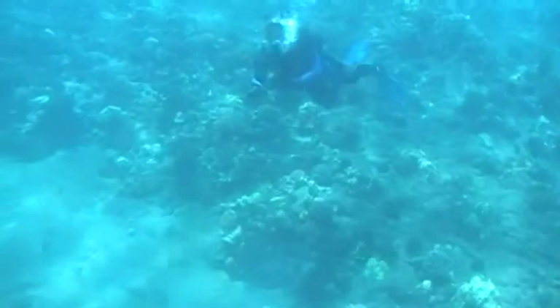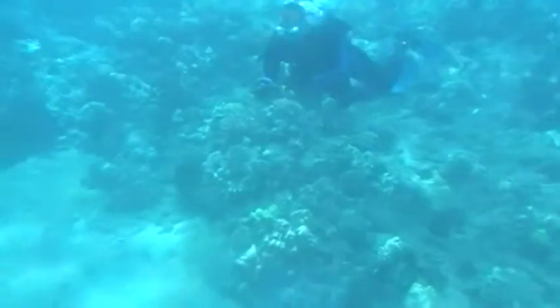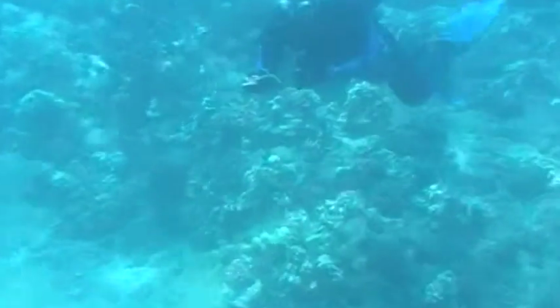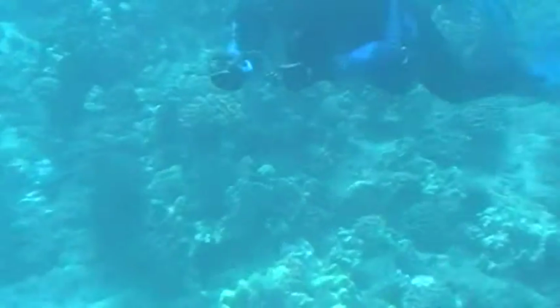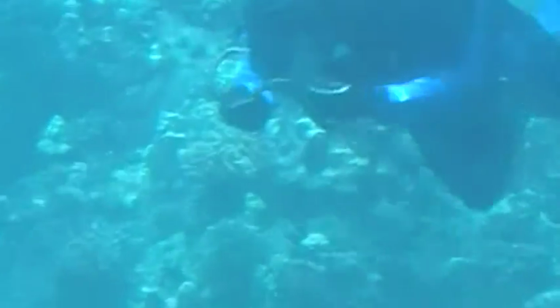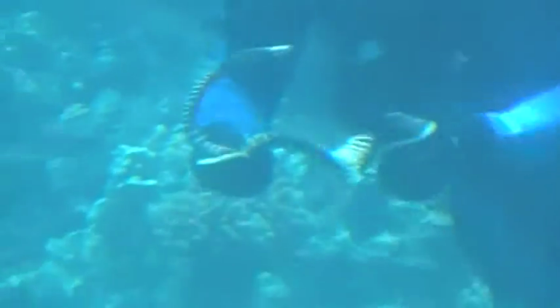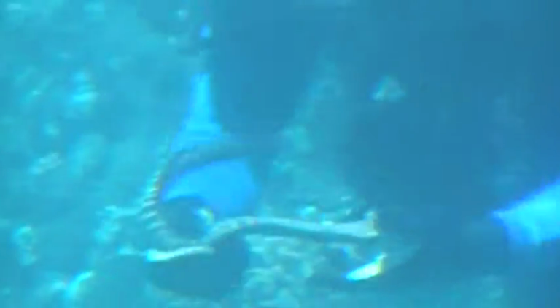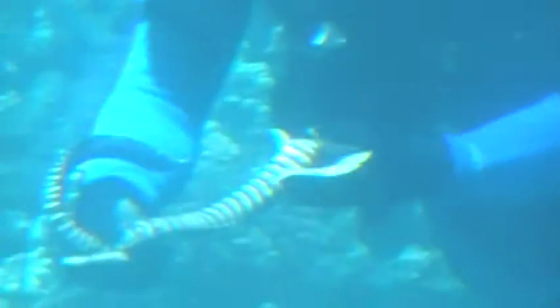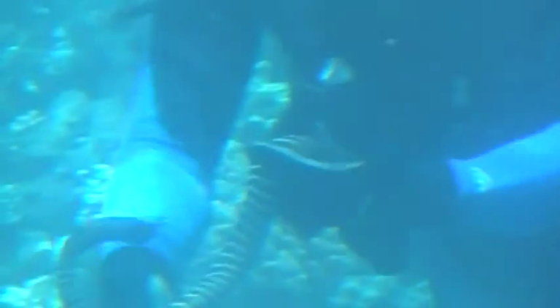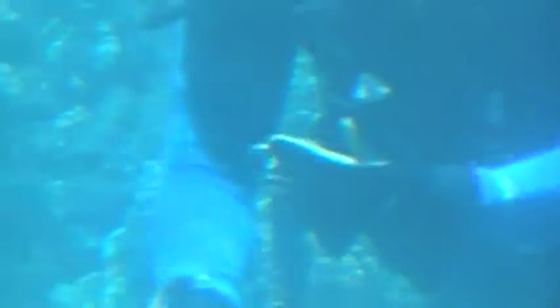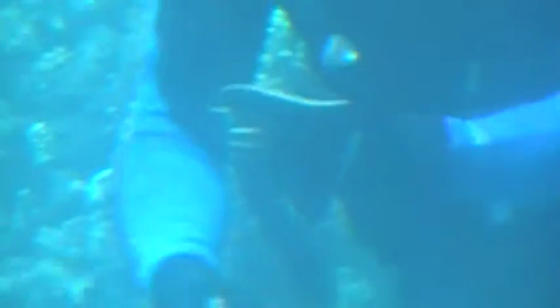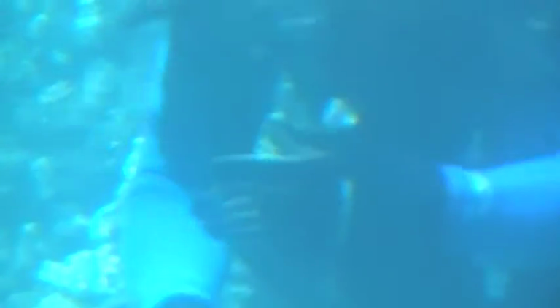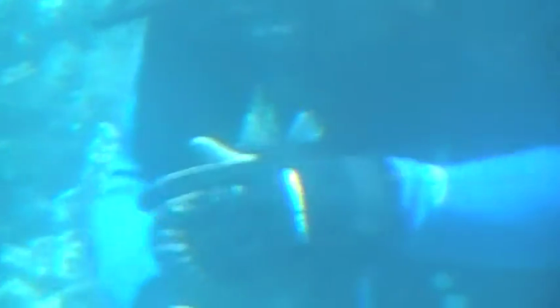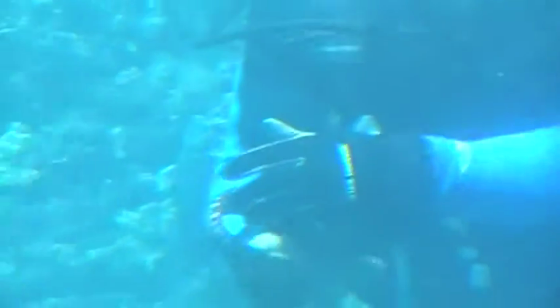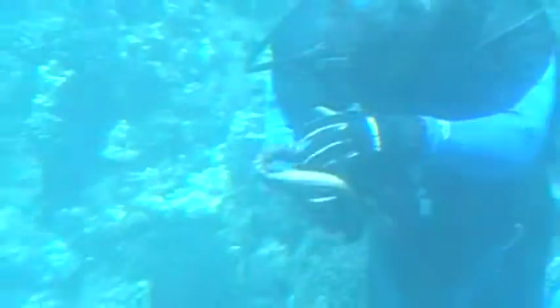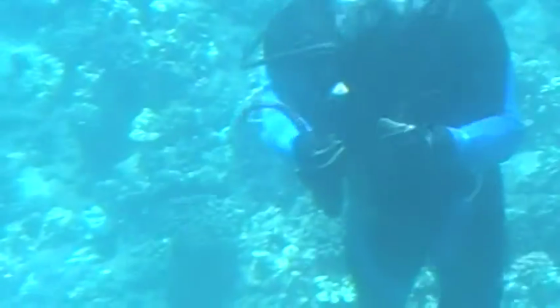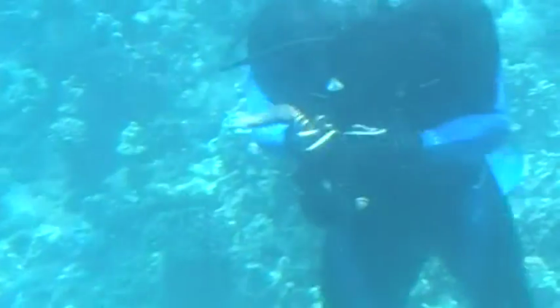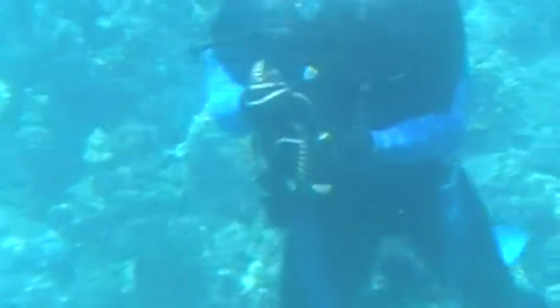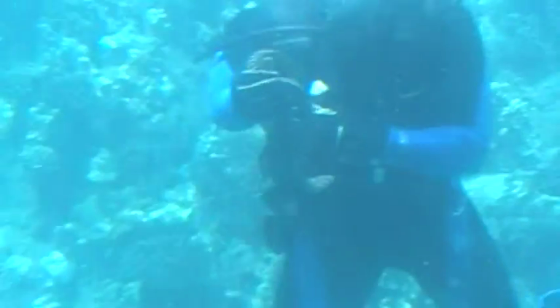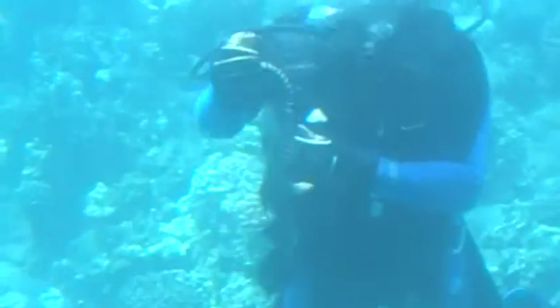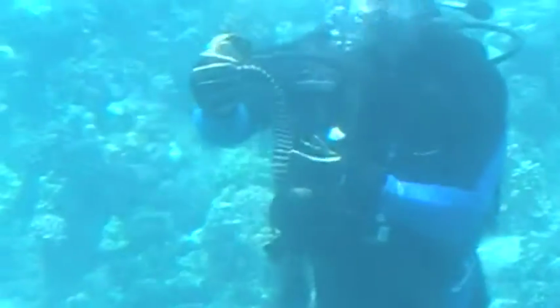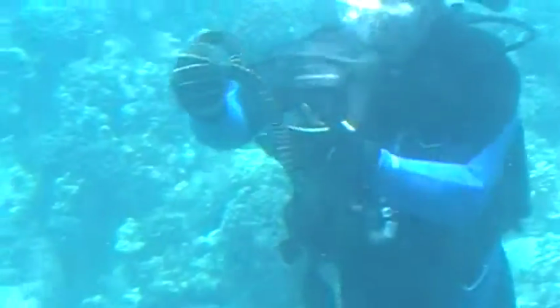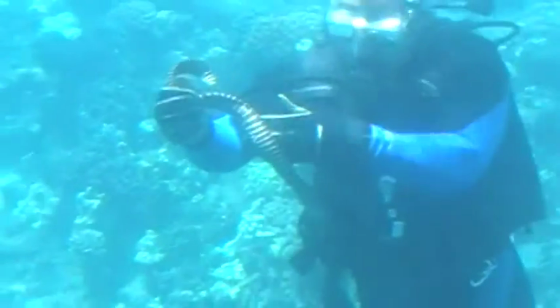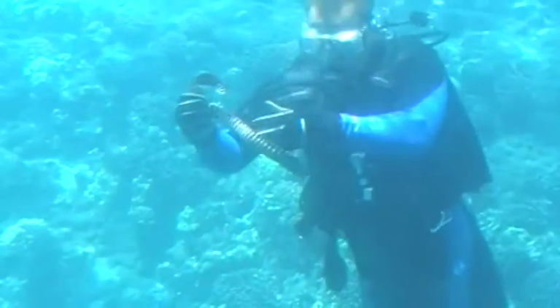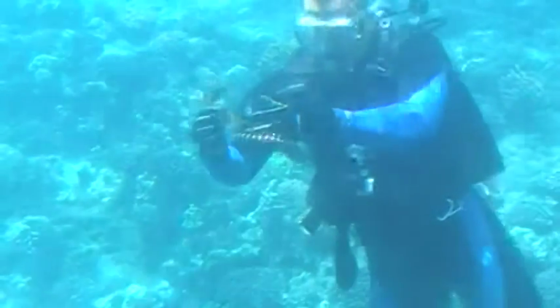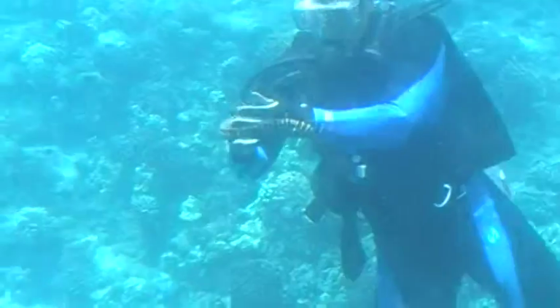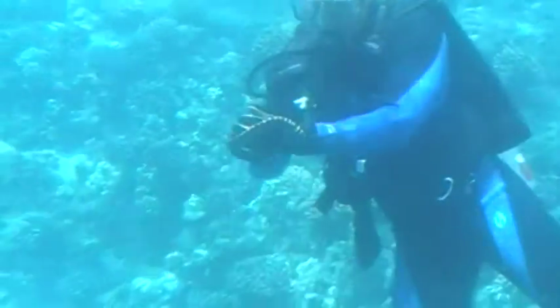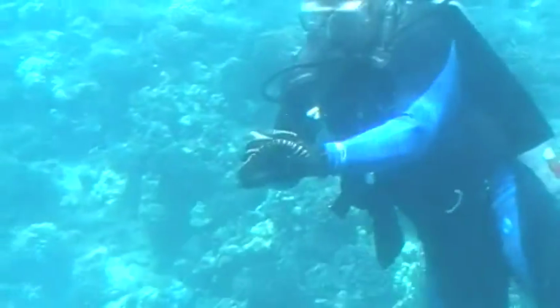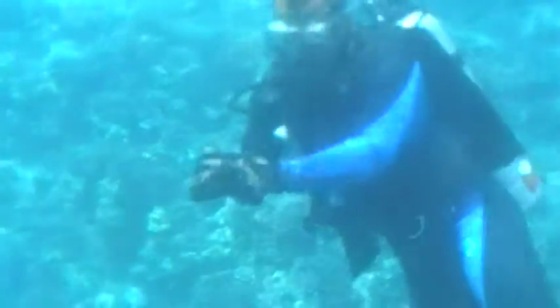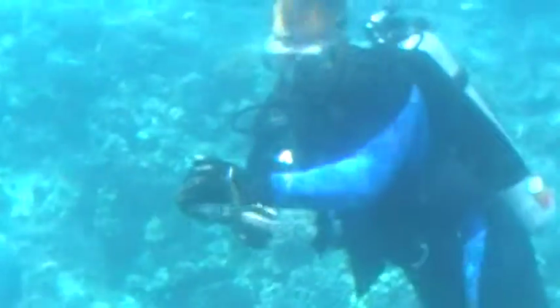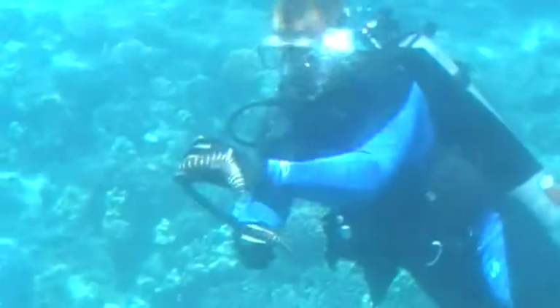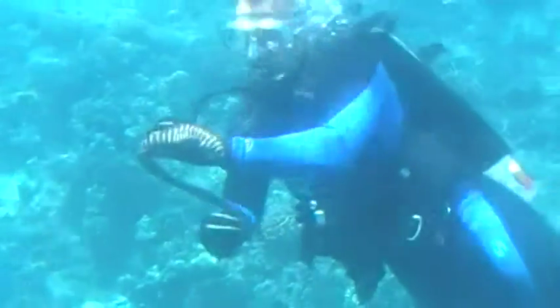Generally speaking, moray eels have very sharp teeth. This particular one has no teeth. Instead of teeth, it has a bony plate in its mouth that it crushes things with.